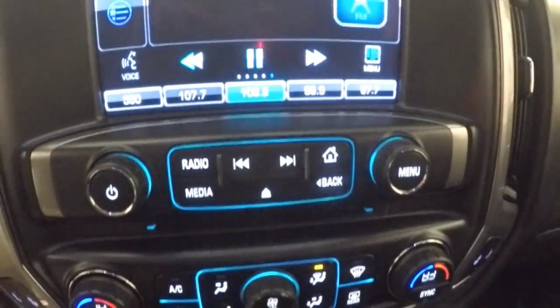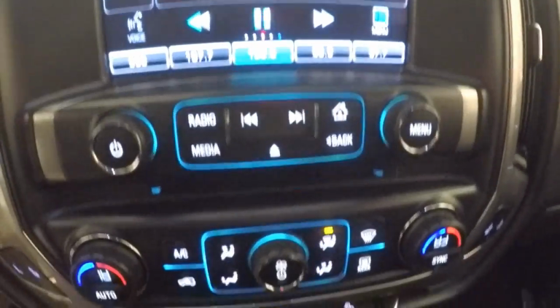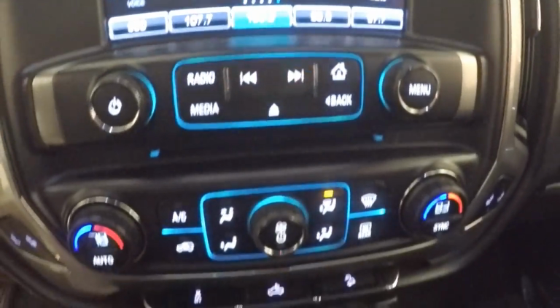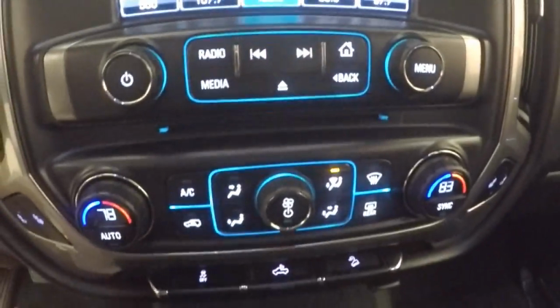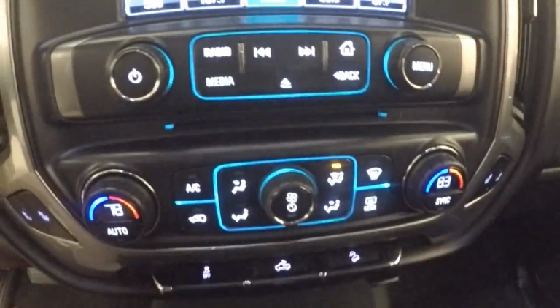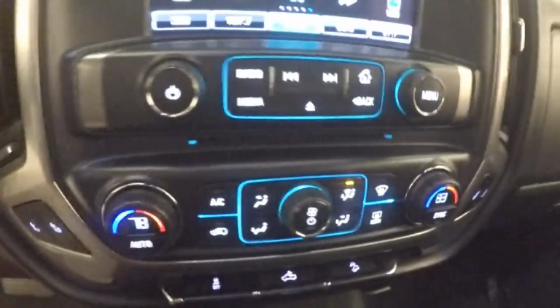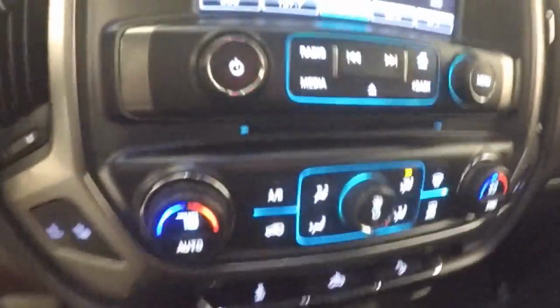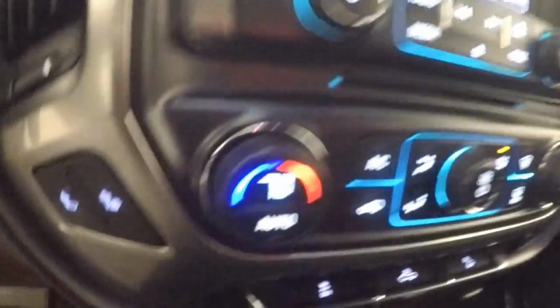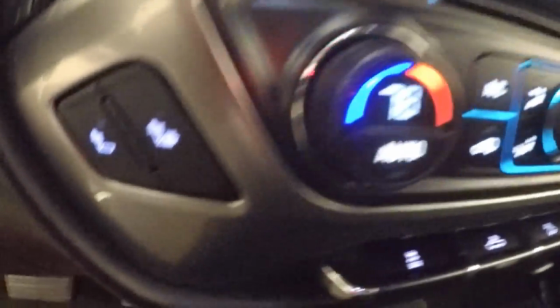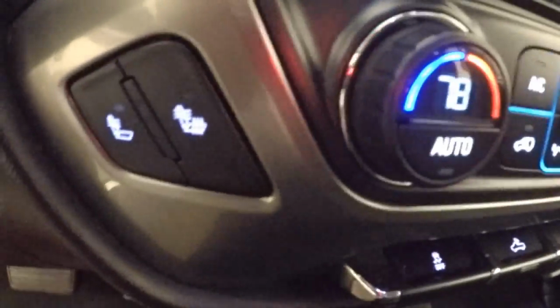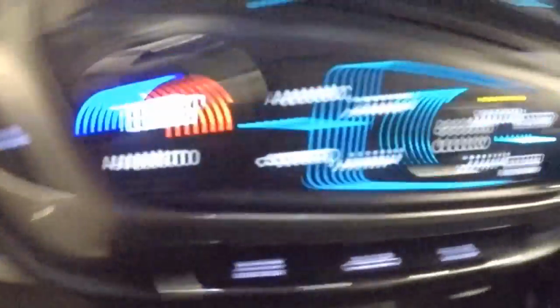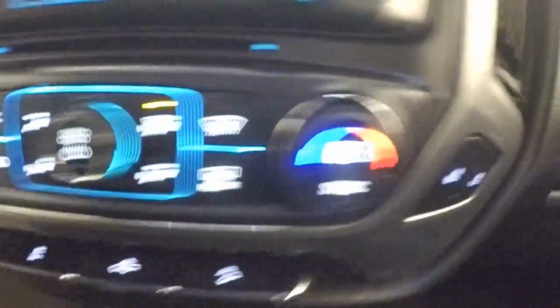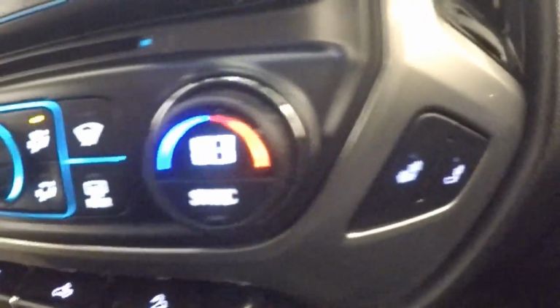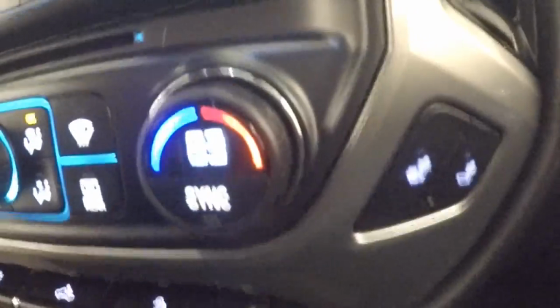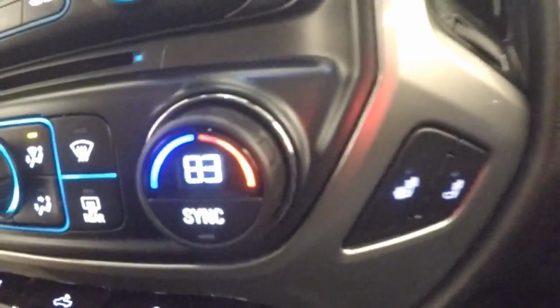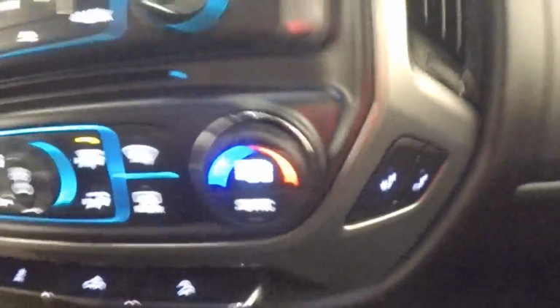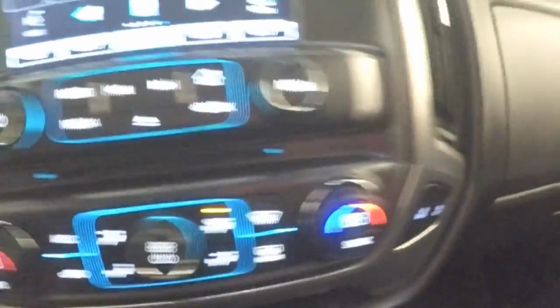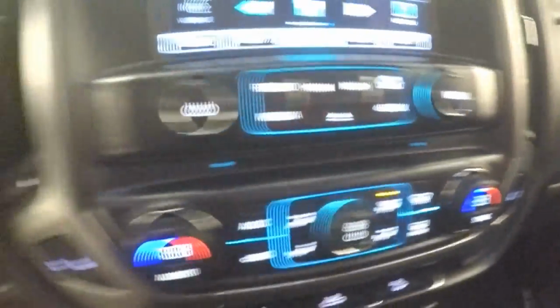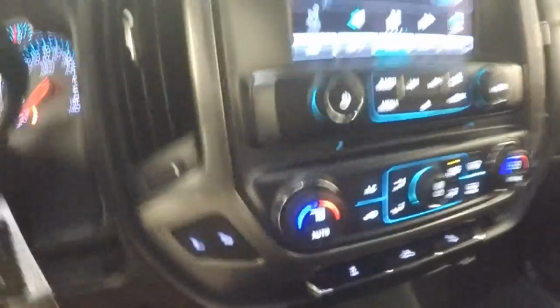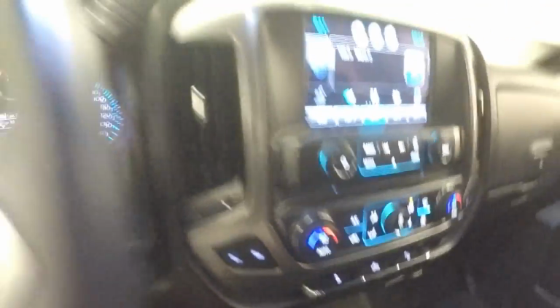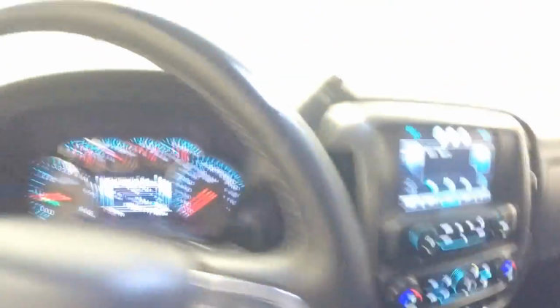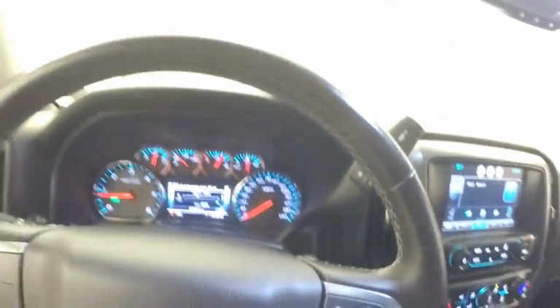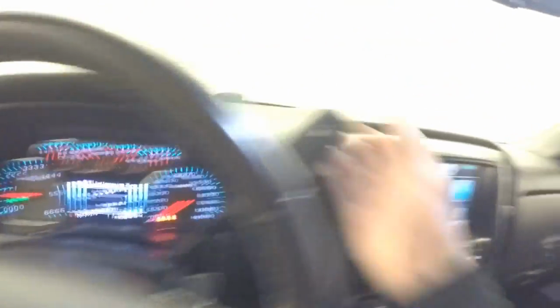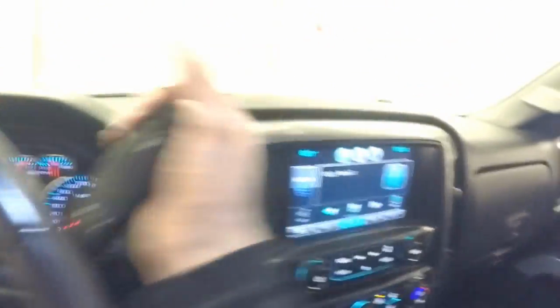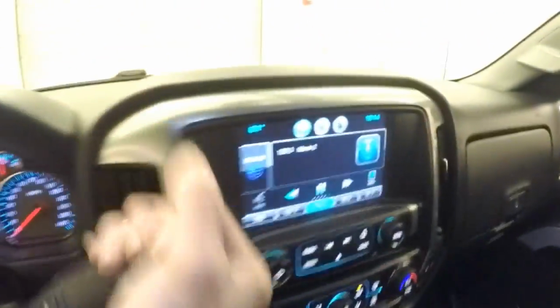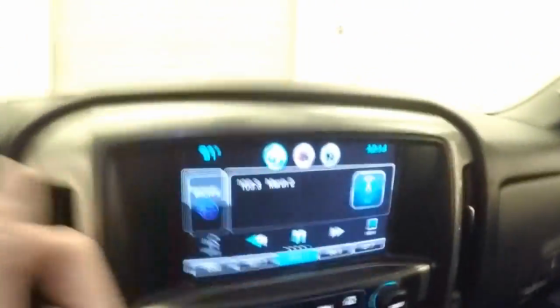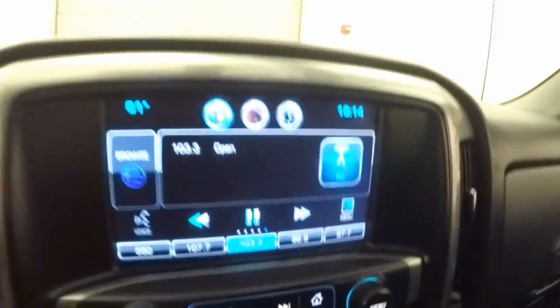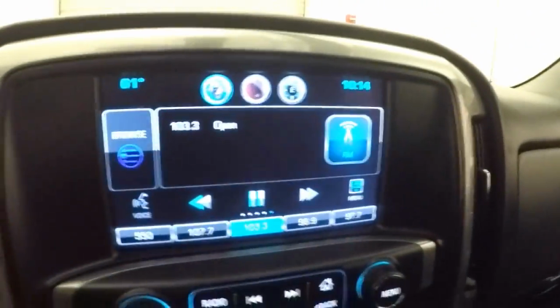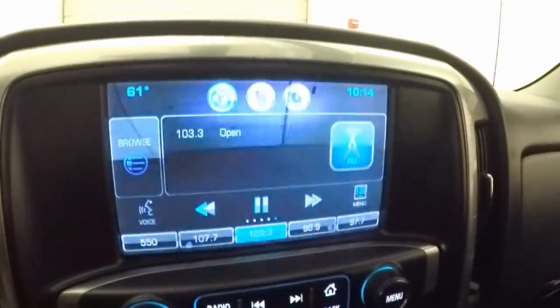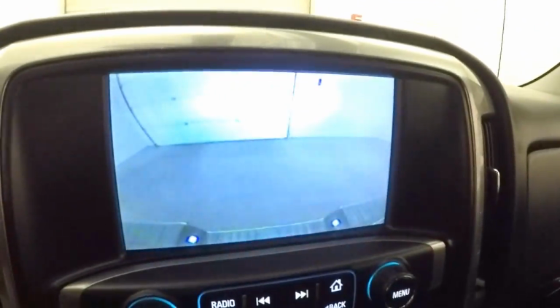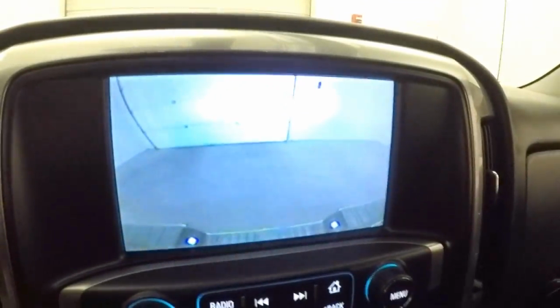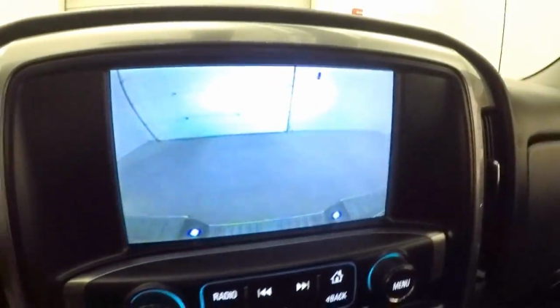All your stereo controls and dual climate are here. It also has heated seats and a rear backup camera.